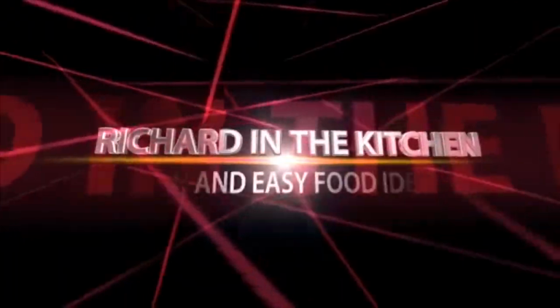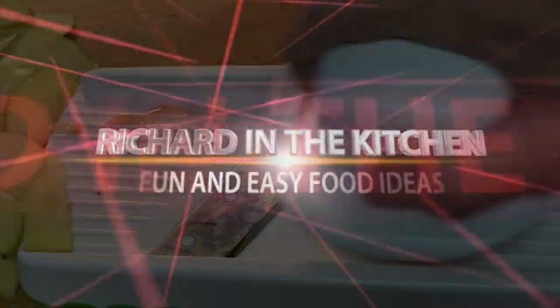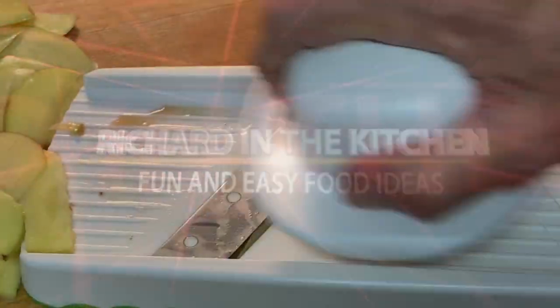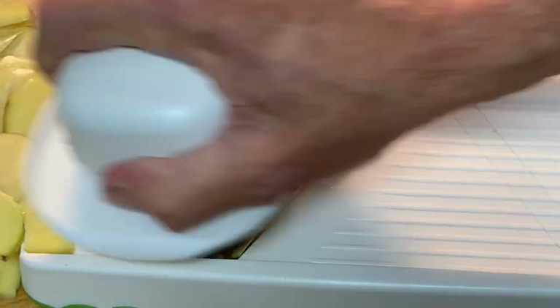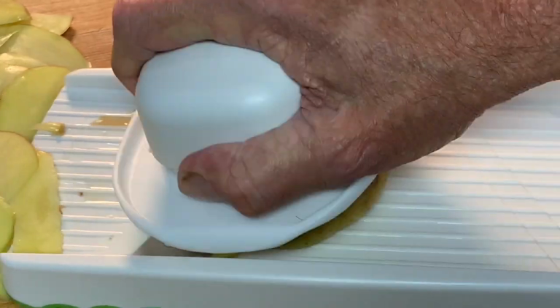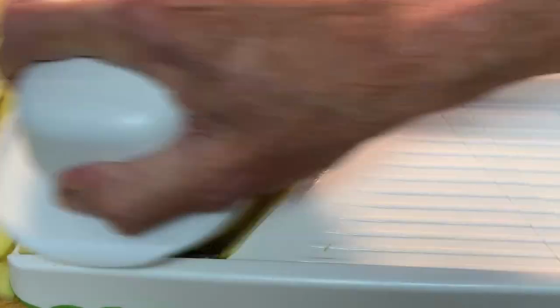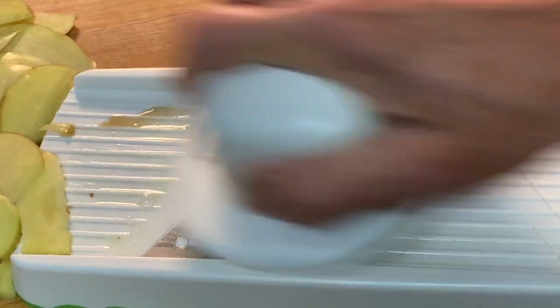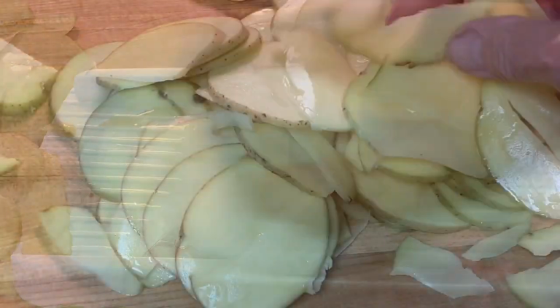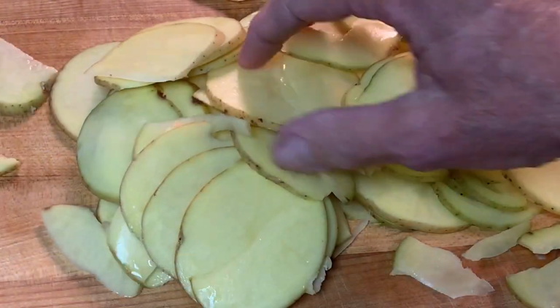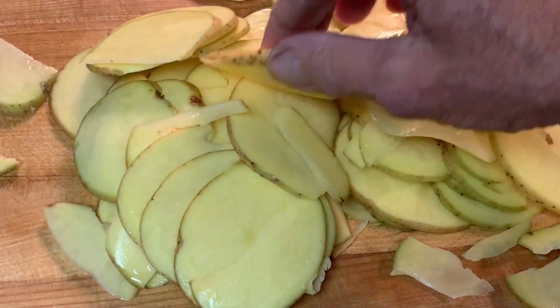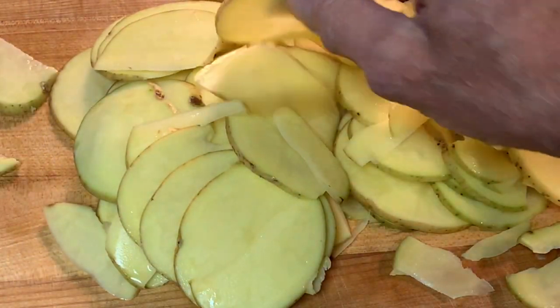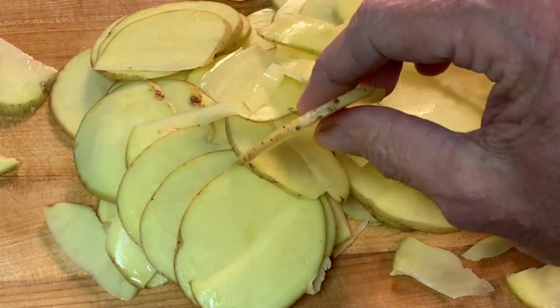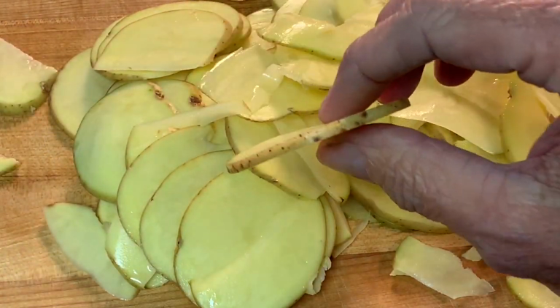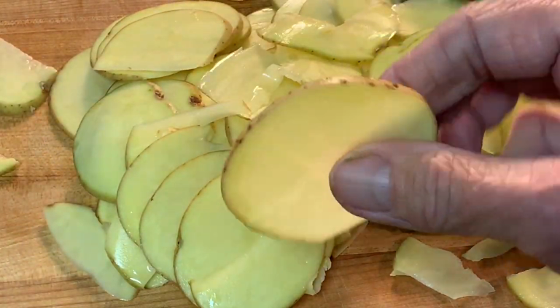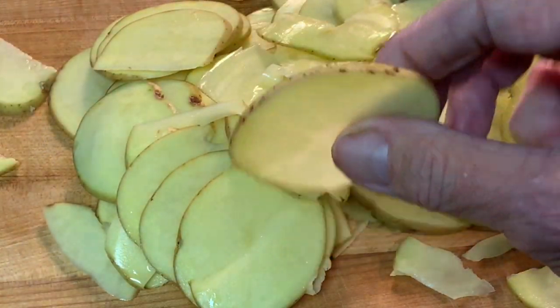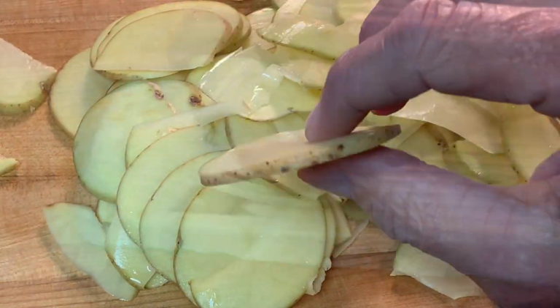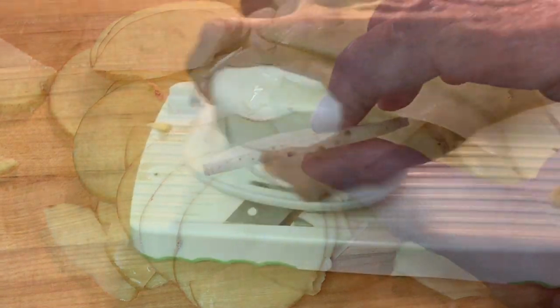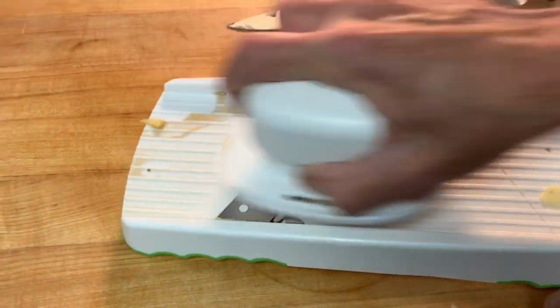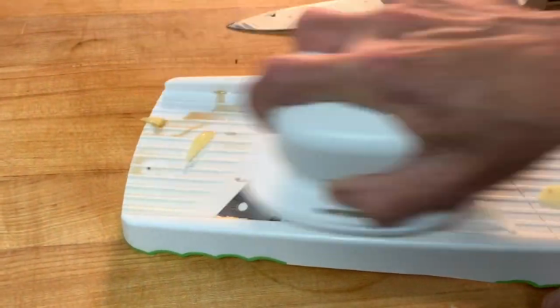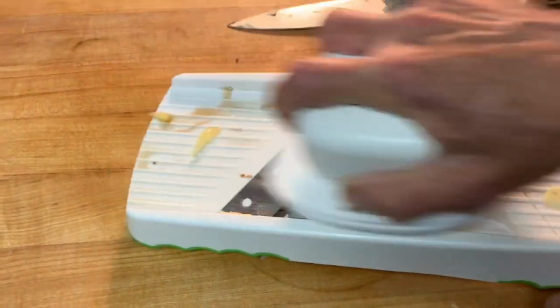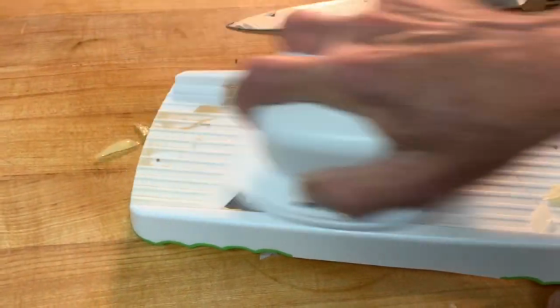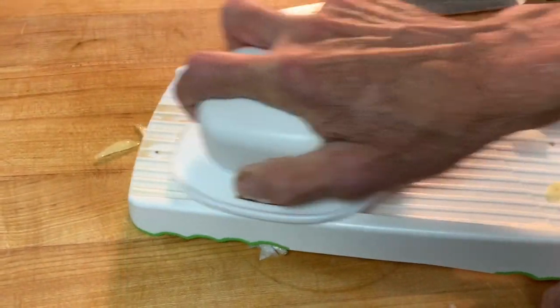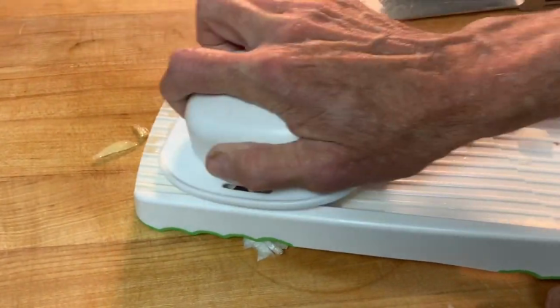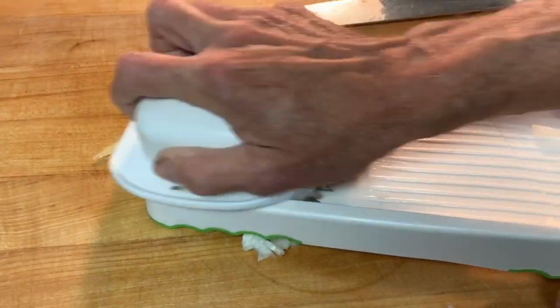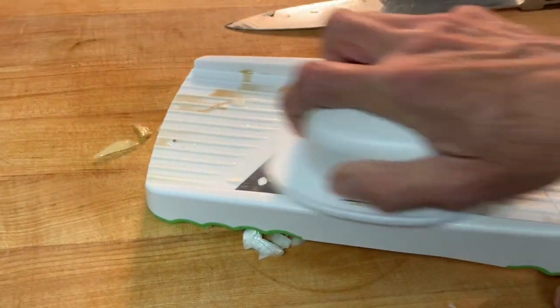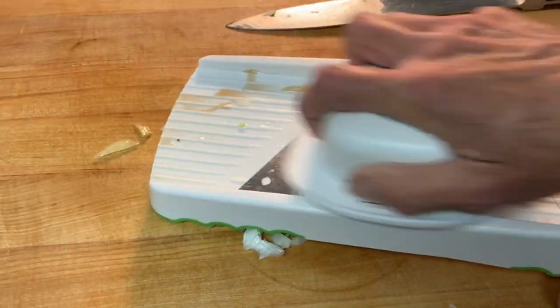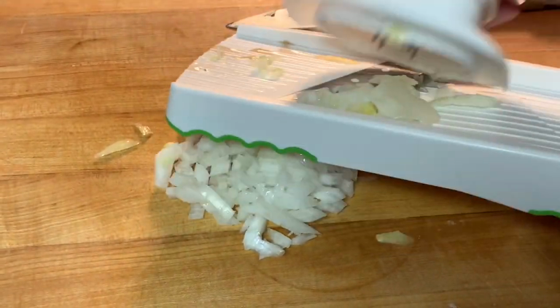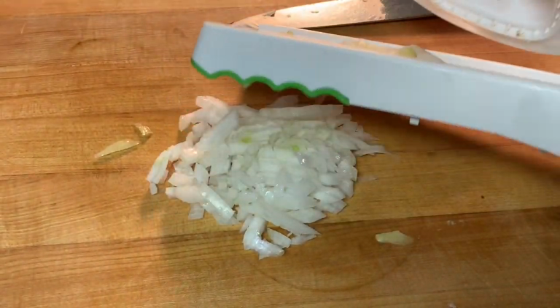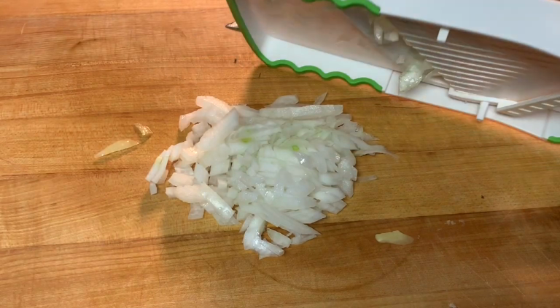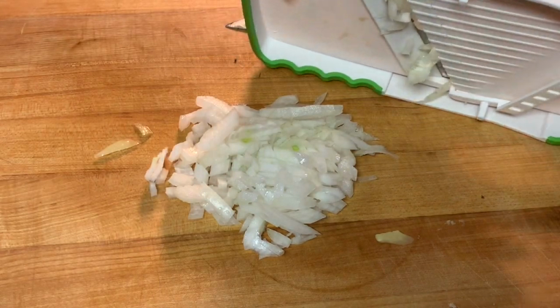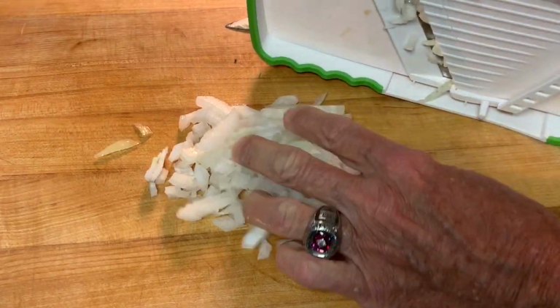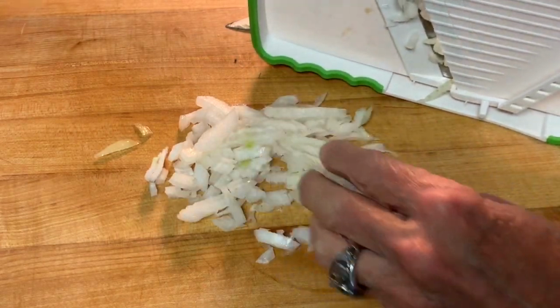Start off by peeling and slicing your potatoes very thin. You don't have to peel them if you don't want to — I like the skin left on. We also want to chop some onion. Now if you don't have a mandolin, just use a knife. Just be careful. That's what you're looking for as far as your onions.